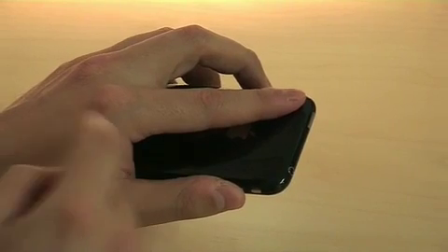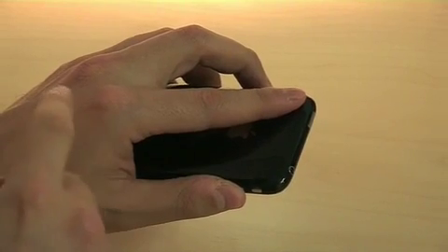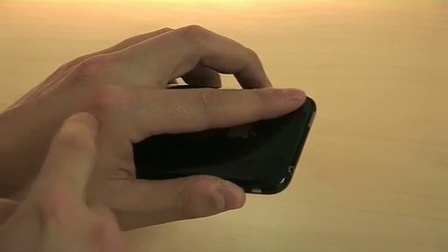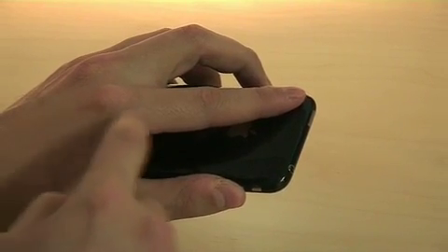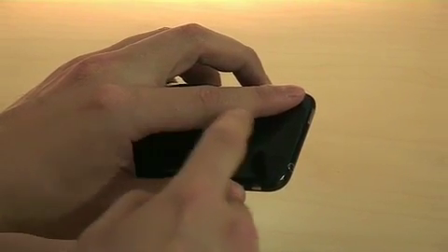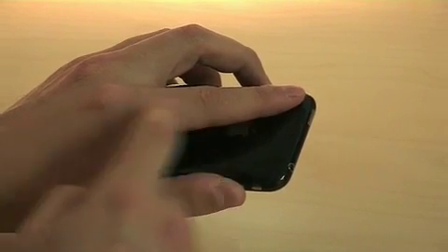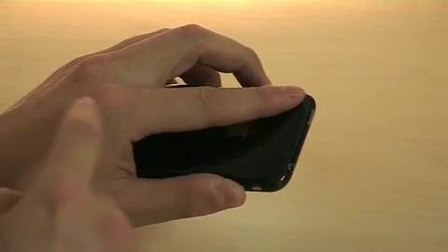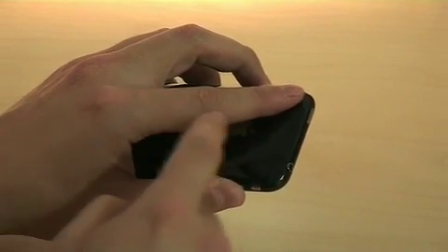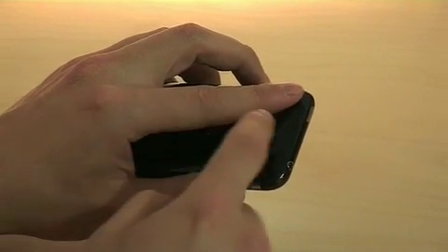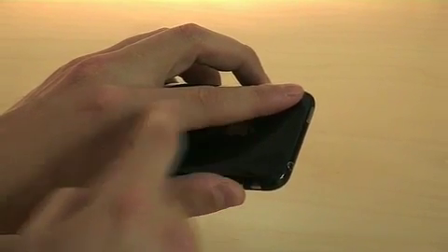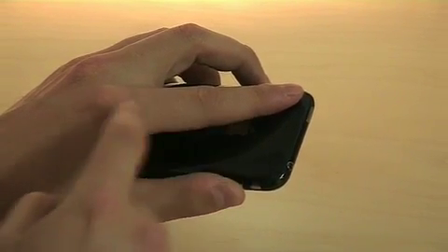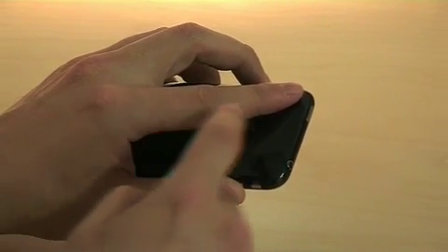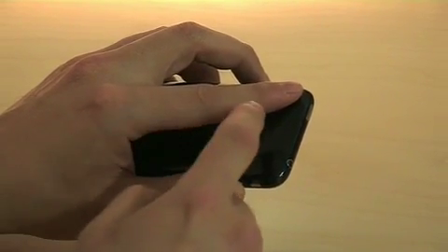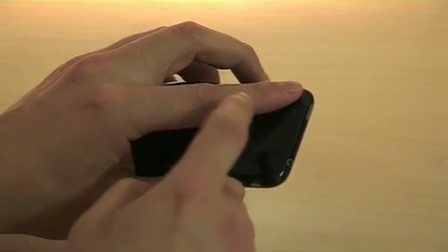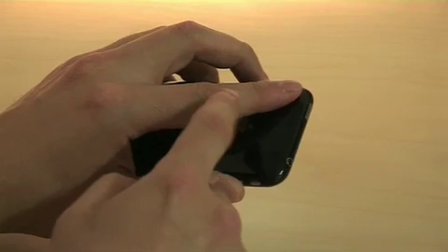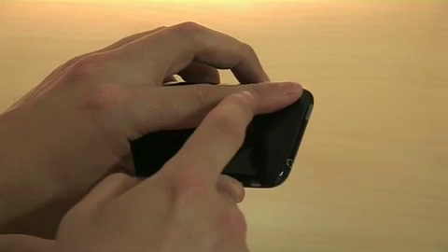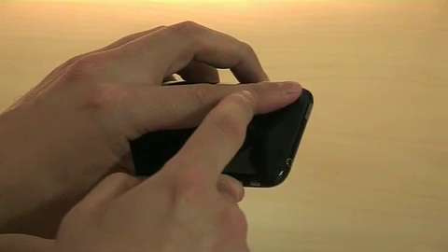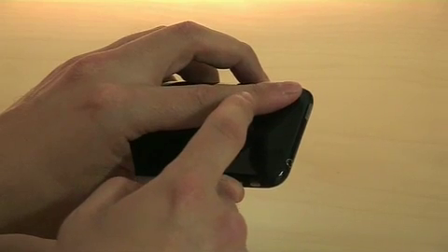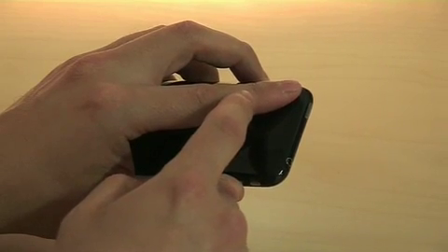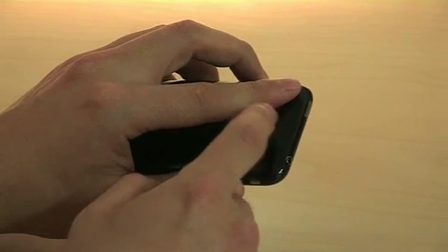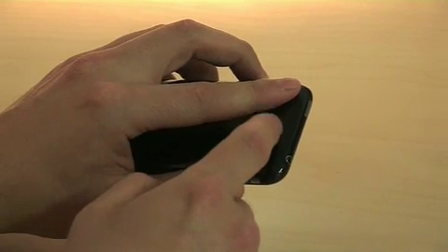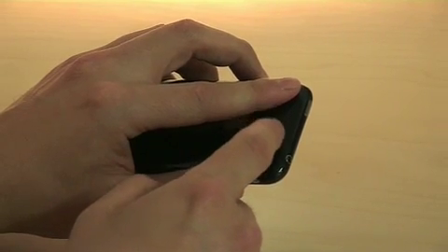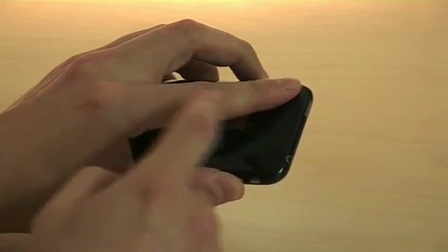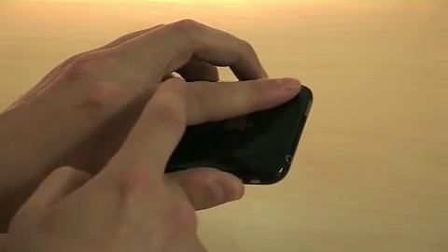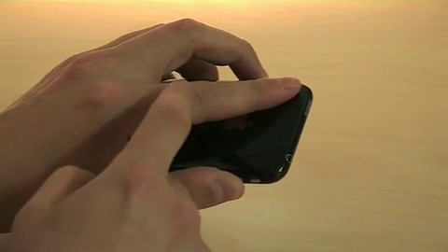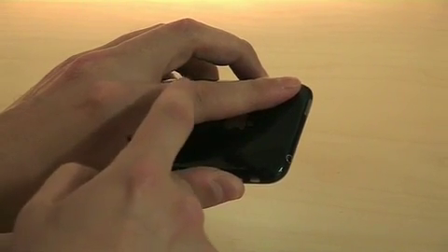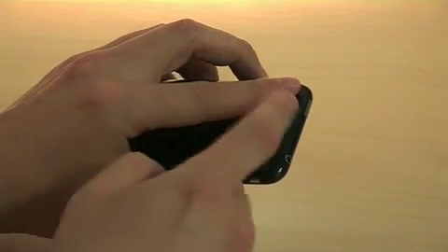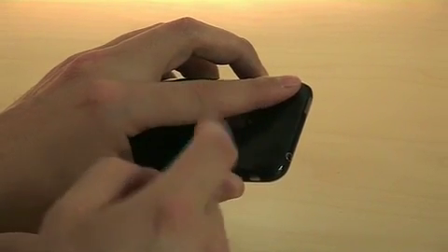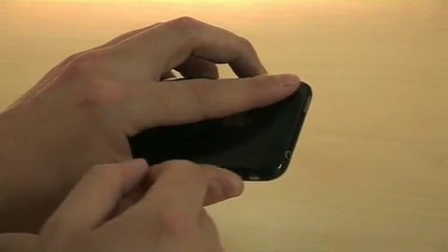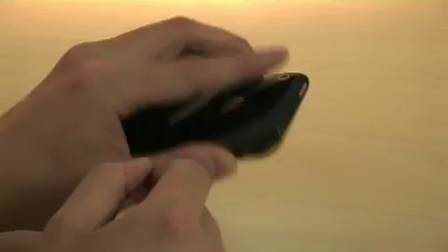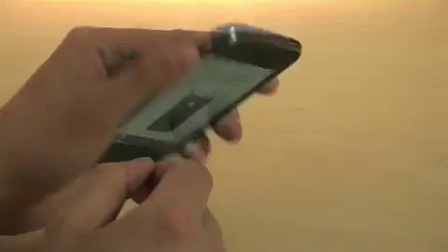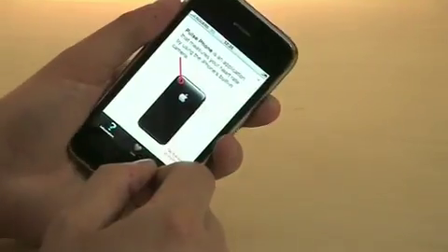When you do that, as your heart's blood flows in your finger, it changes the opacity — the amount of light that gets to the sensor — and that's how we detect your heartbeat.